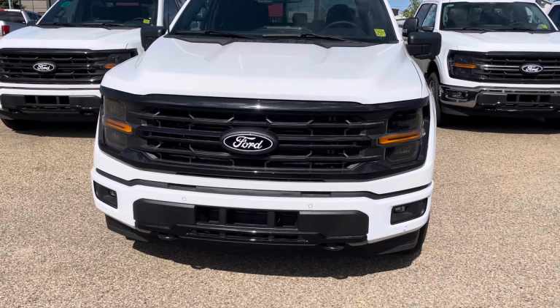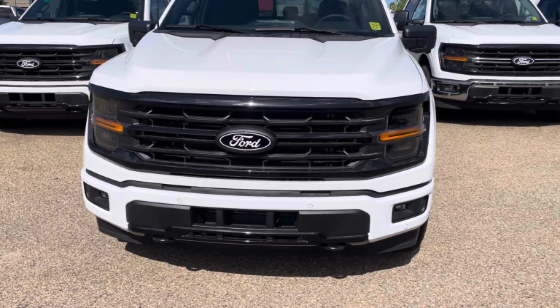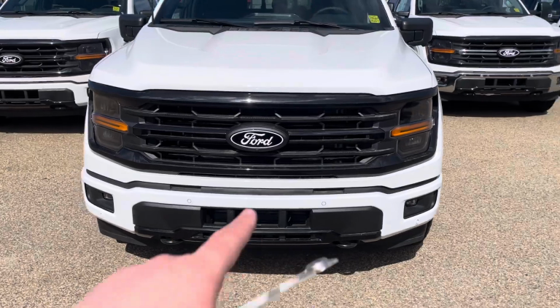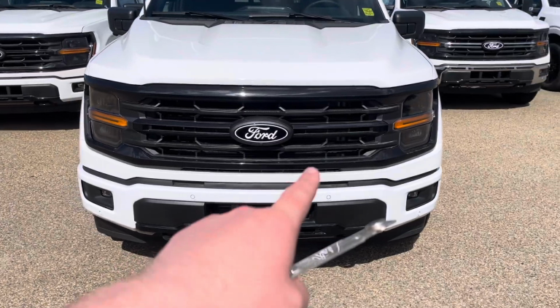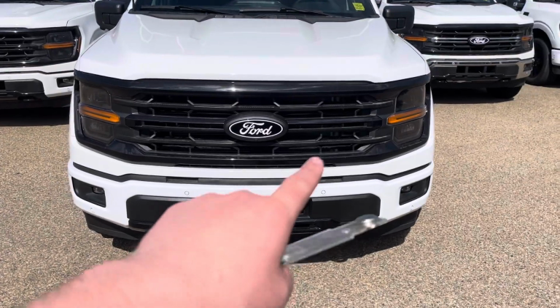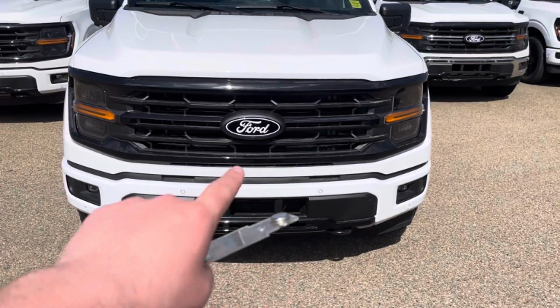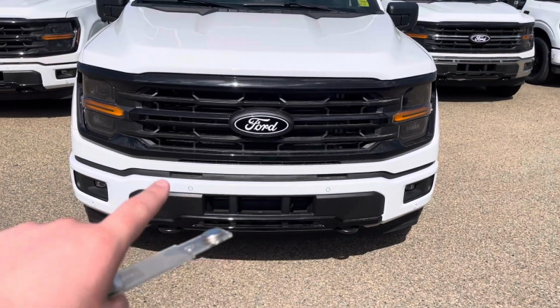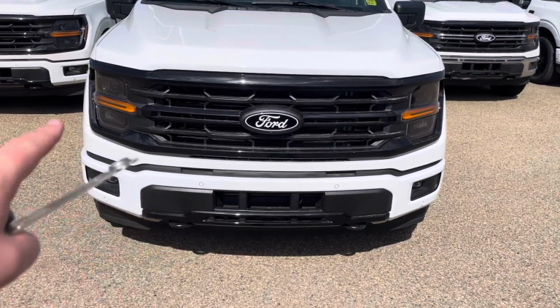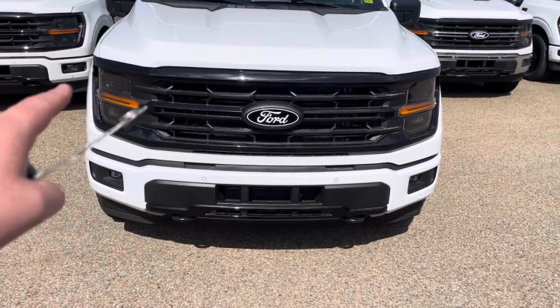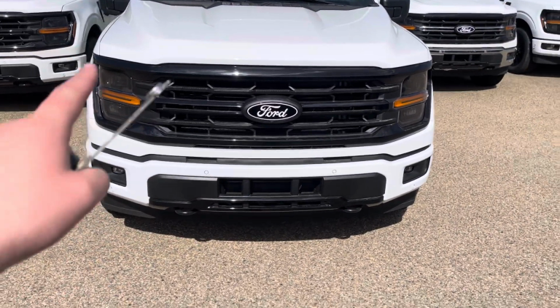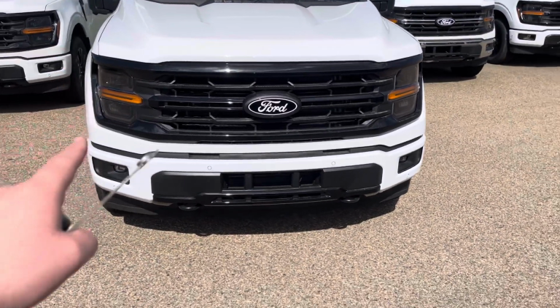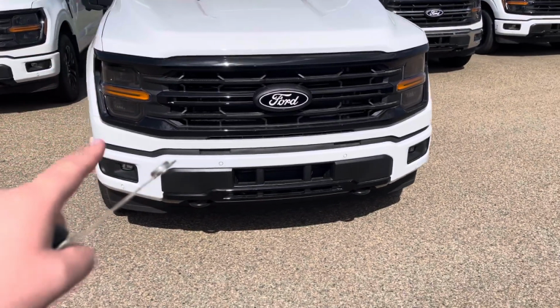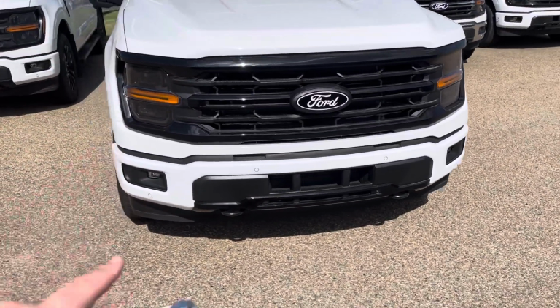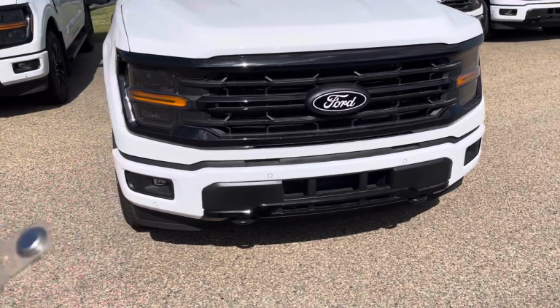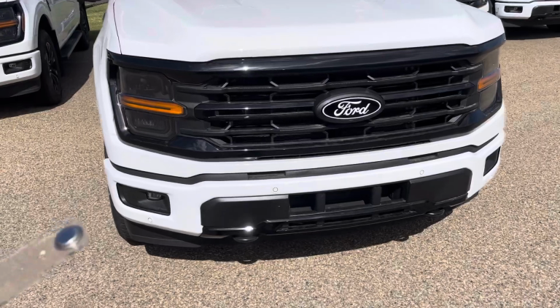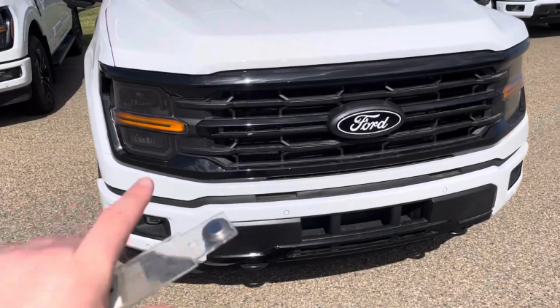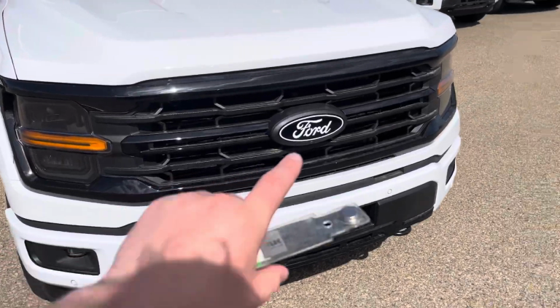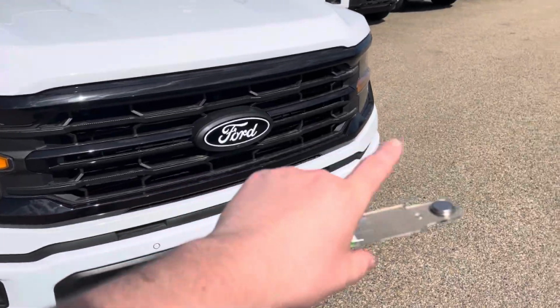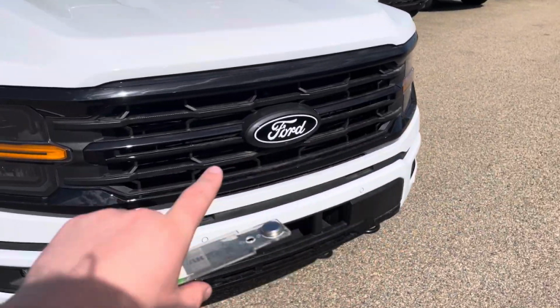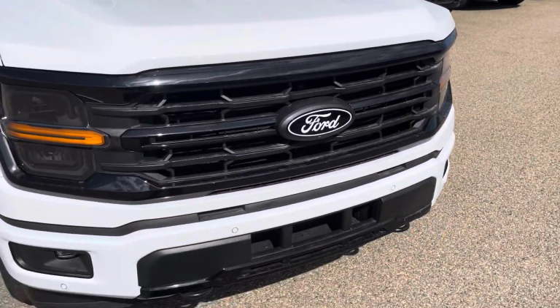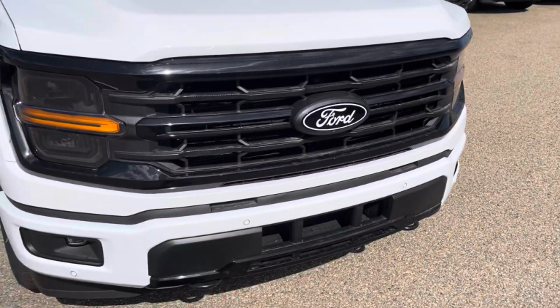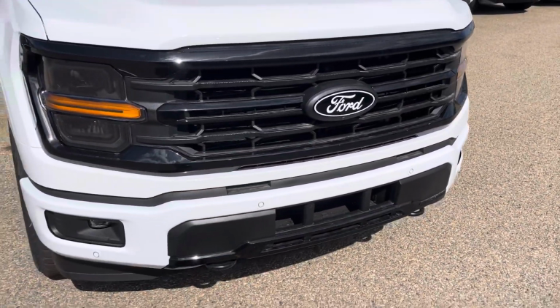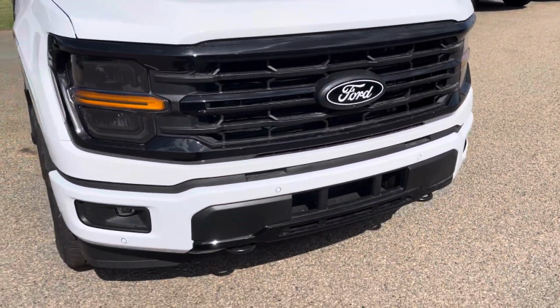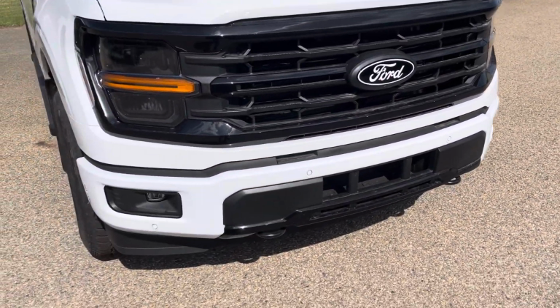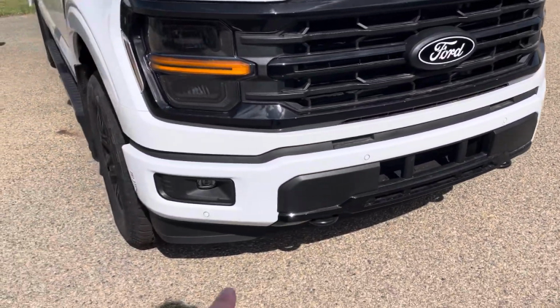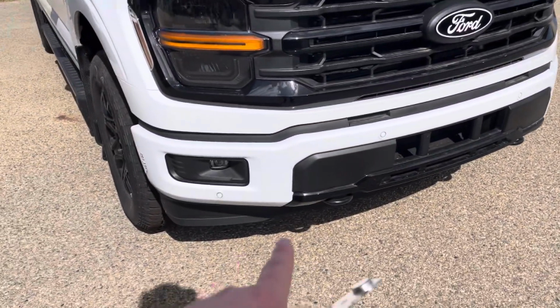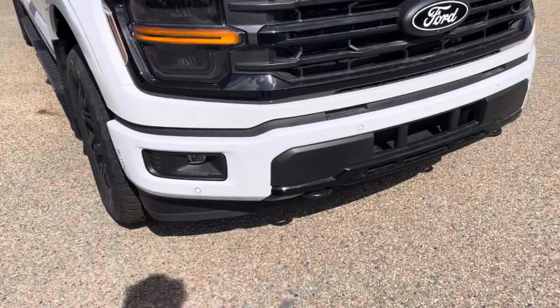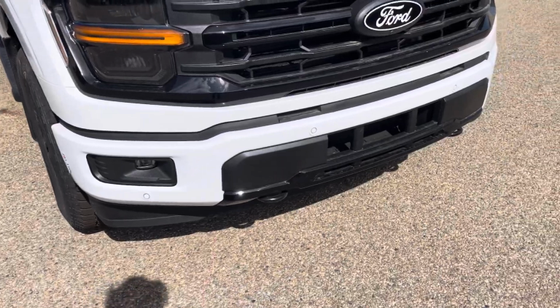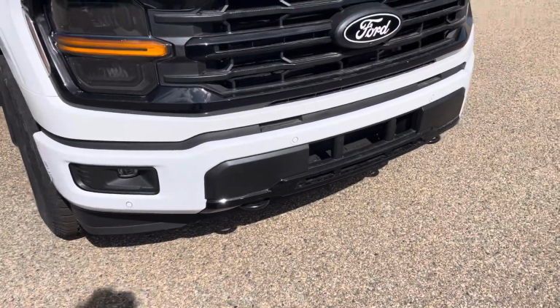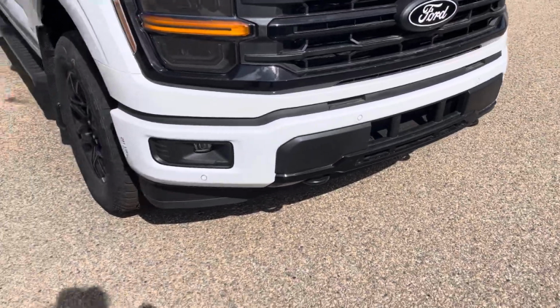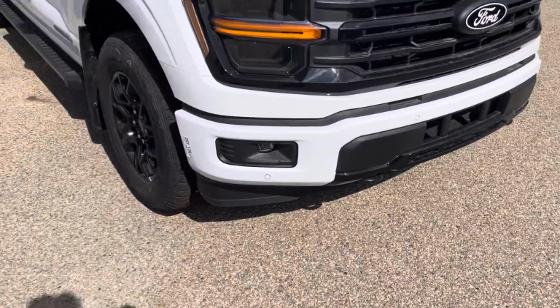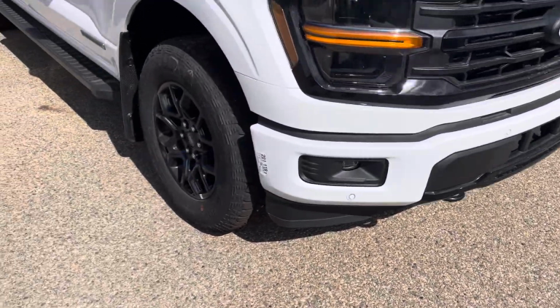This one does have the black appearance package, so the blacked out Ford logo in the front, and then your darkened LED headlights. Fully blacked out front grille here with the active grille shutter beneath that. Darkened fog lights, and then the color matching front bumper.